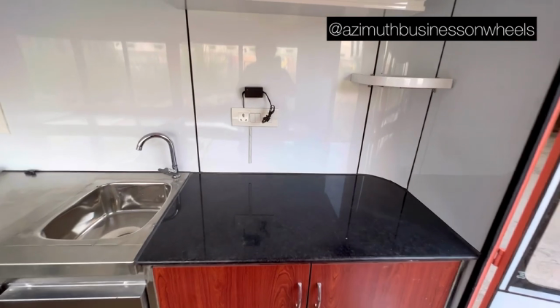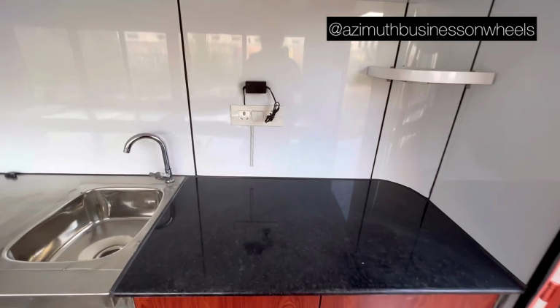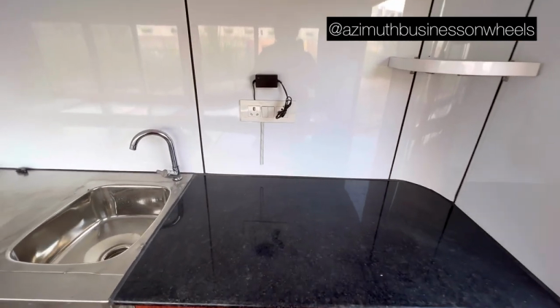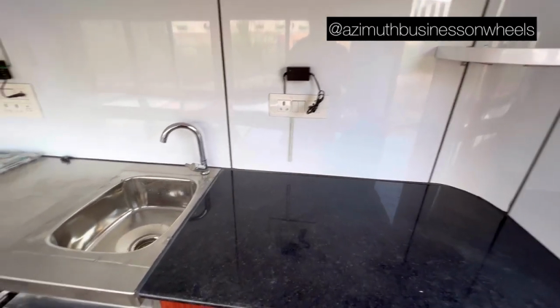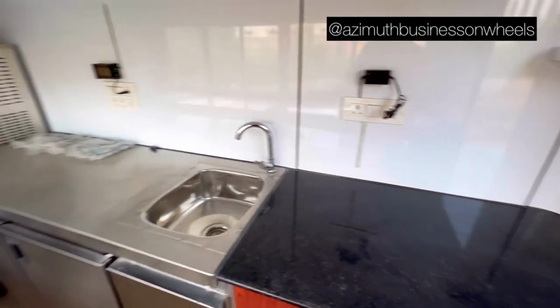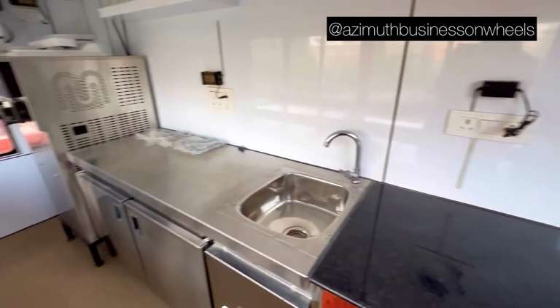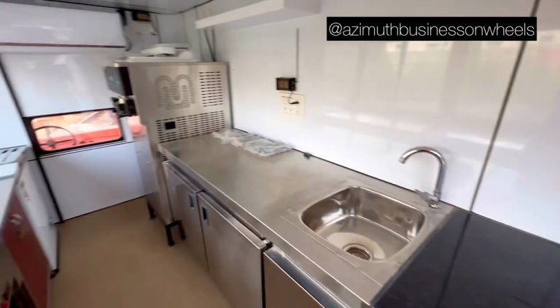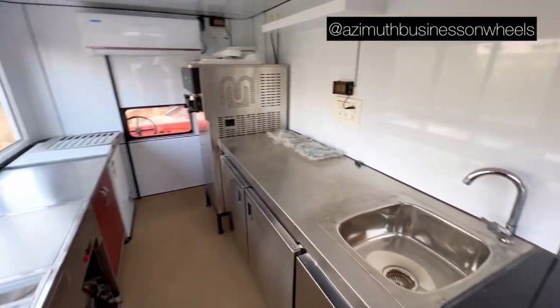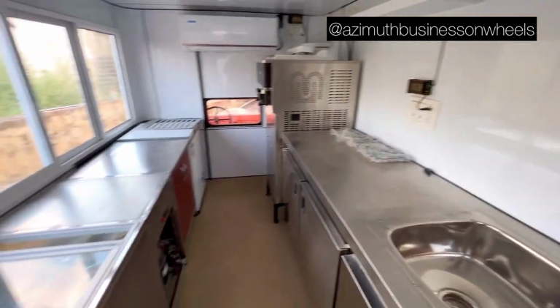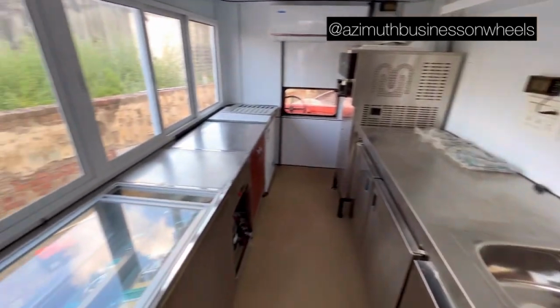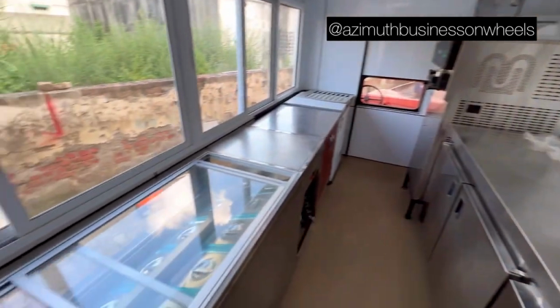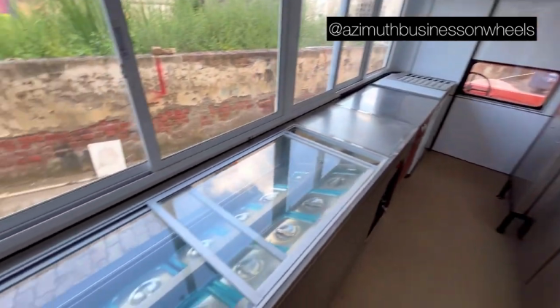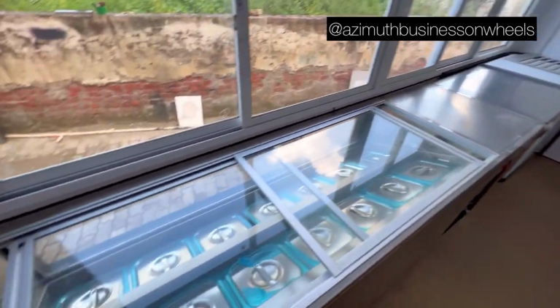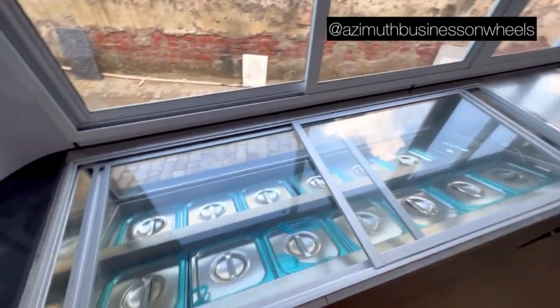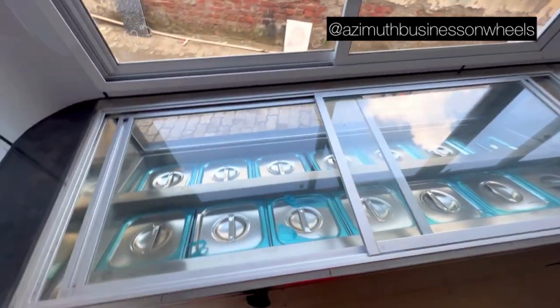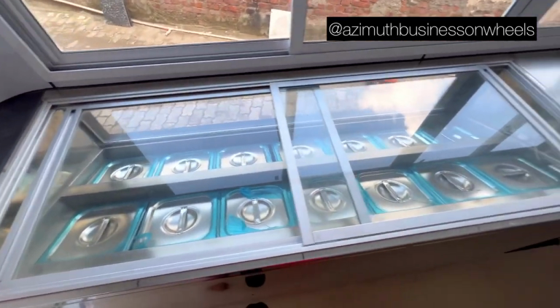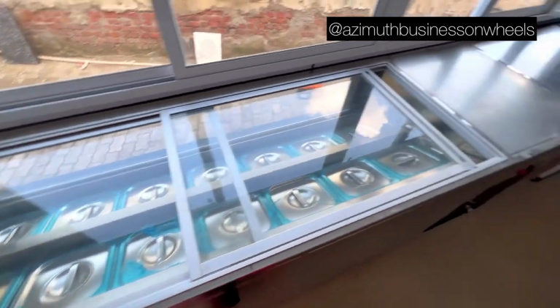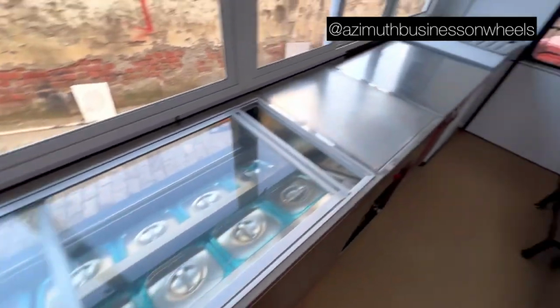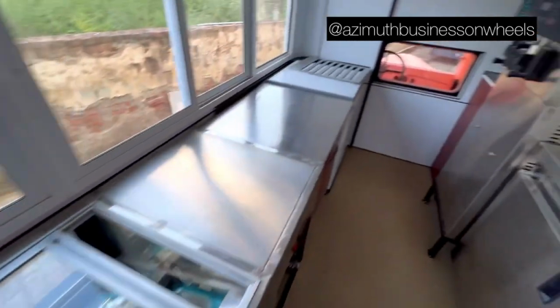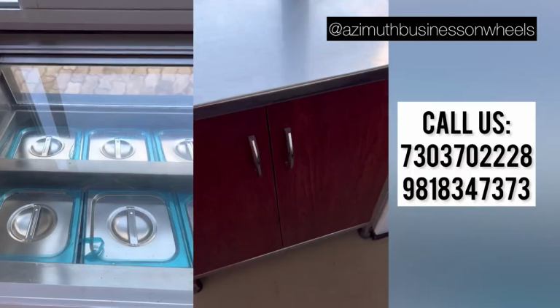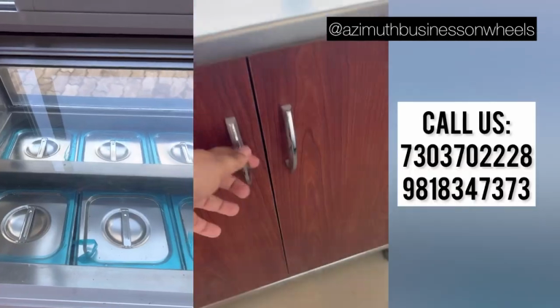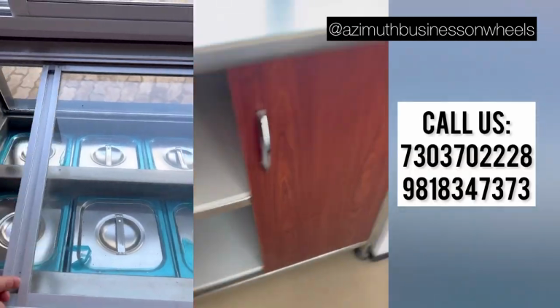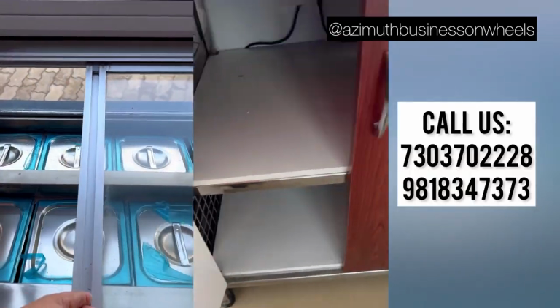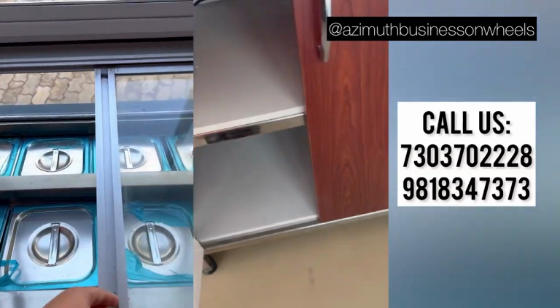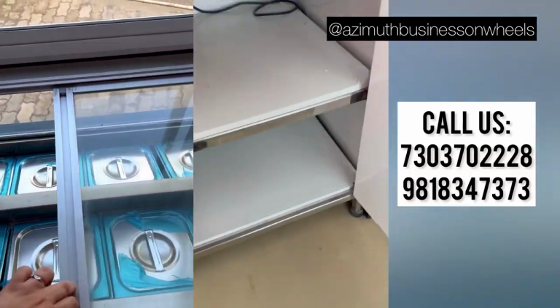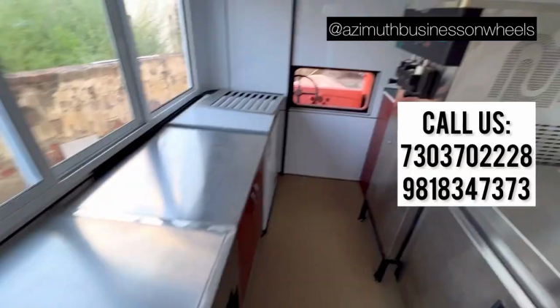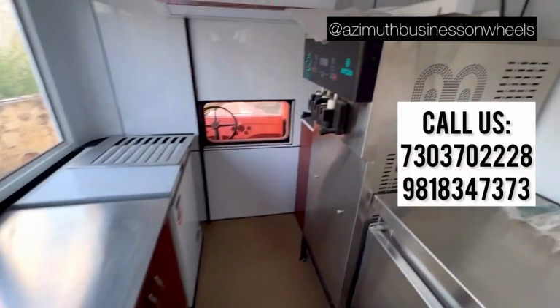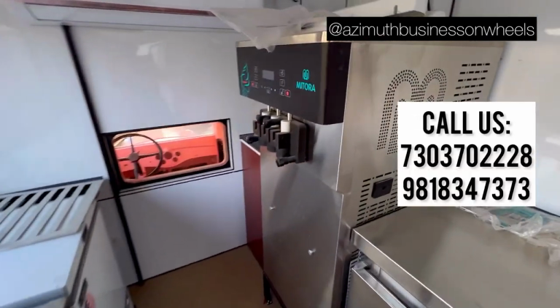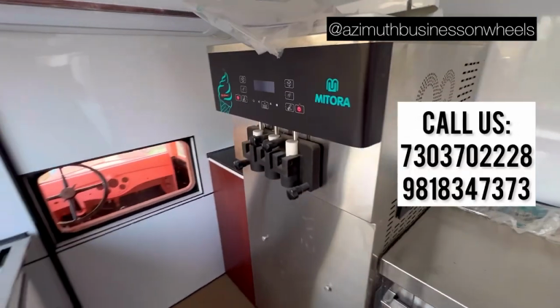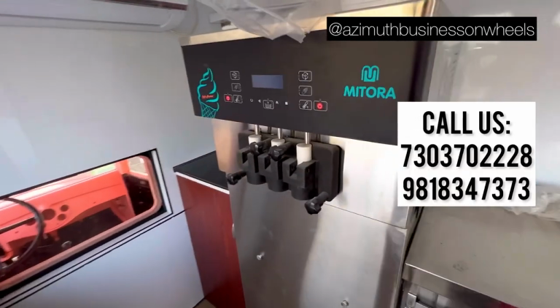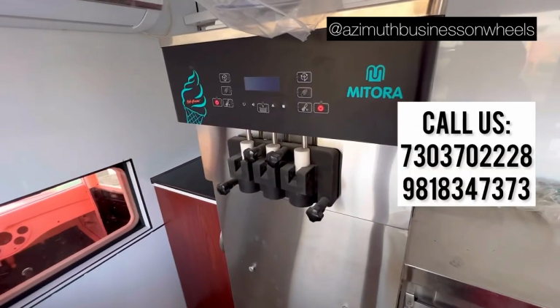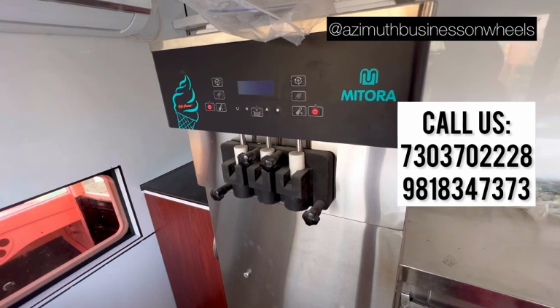As you know, Azimuth customizes exactly as per the client's requirements, which is why this truck has several Cold Bain Marys, shelves, tabletop, storage compartments, and of course a heavy duty ice cream machine.